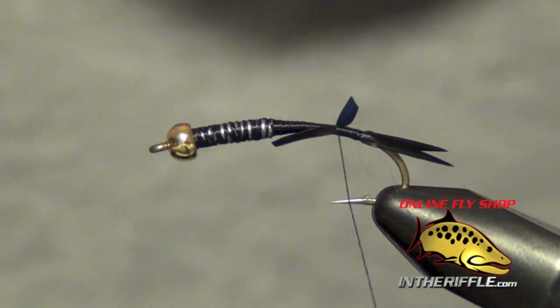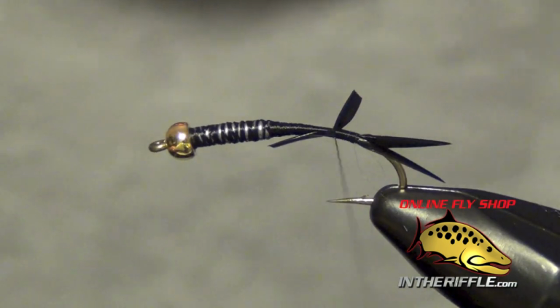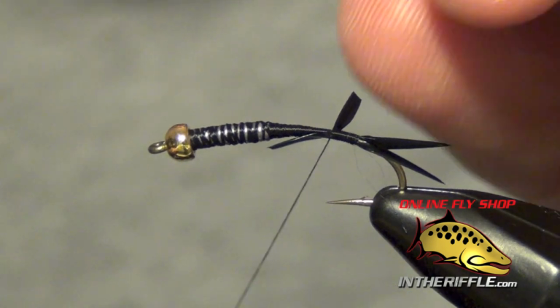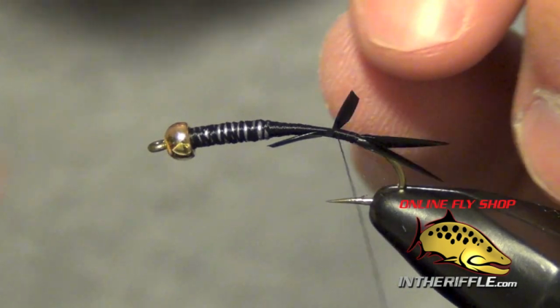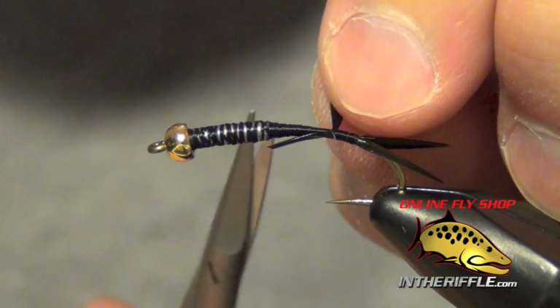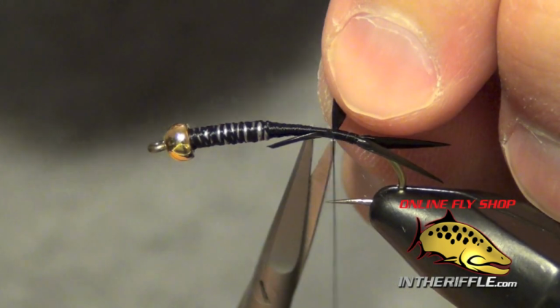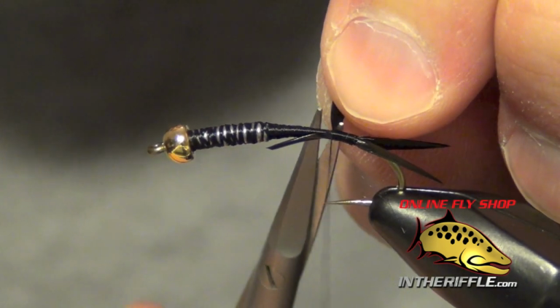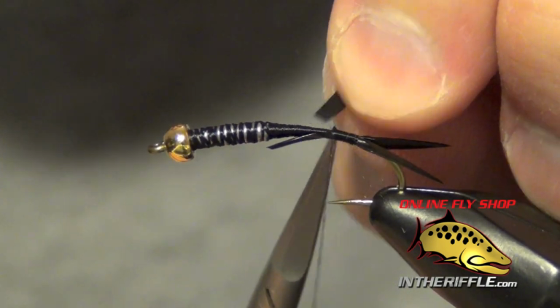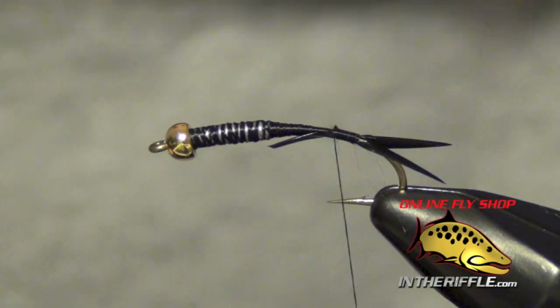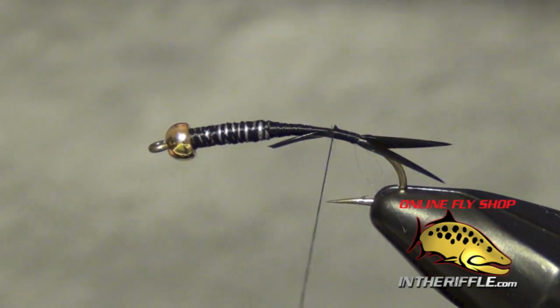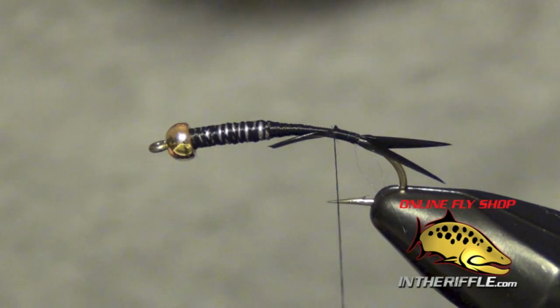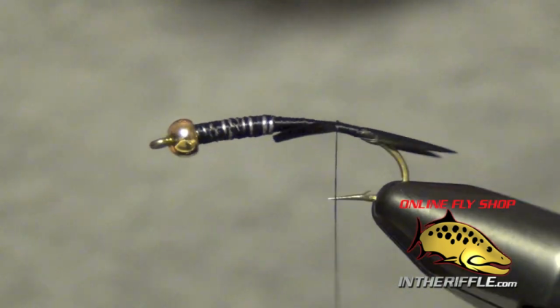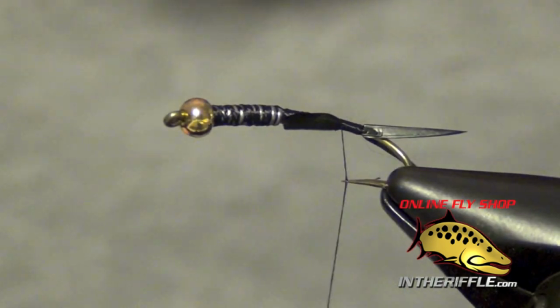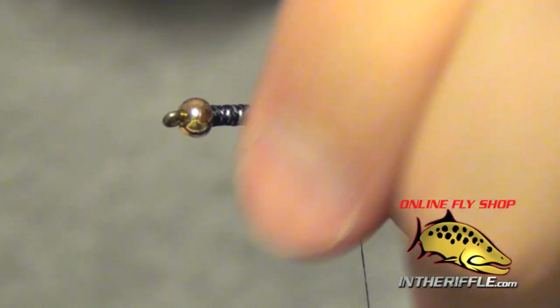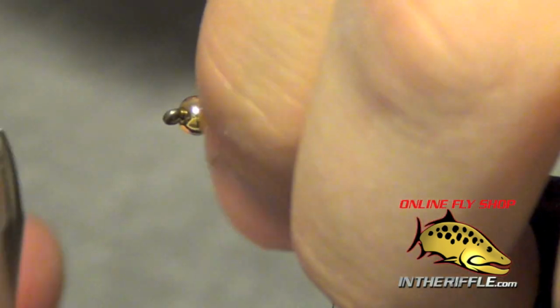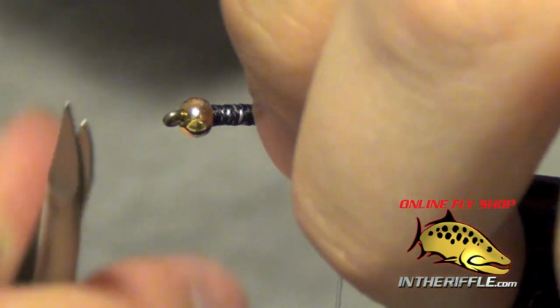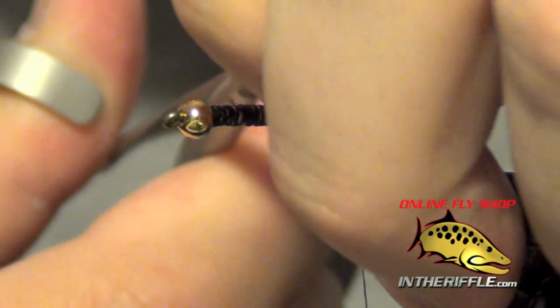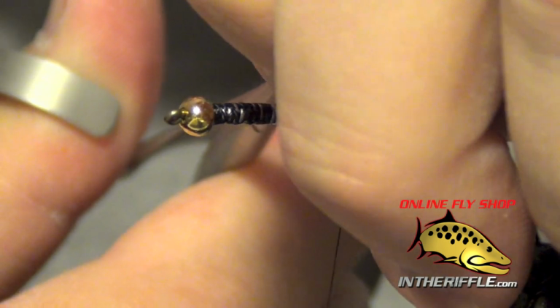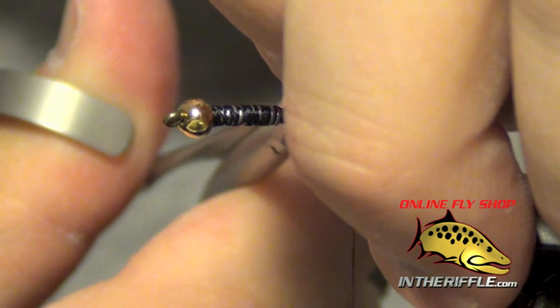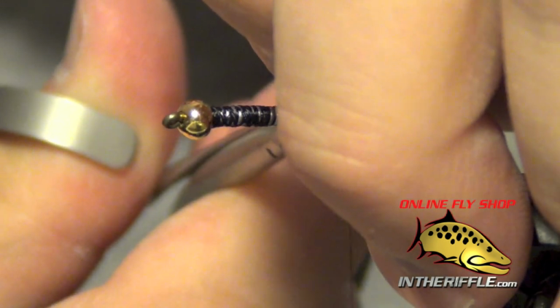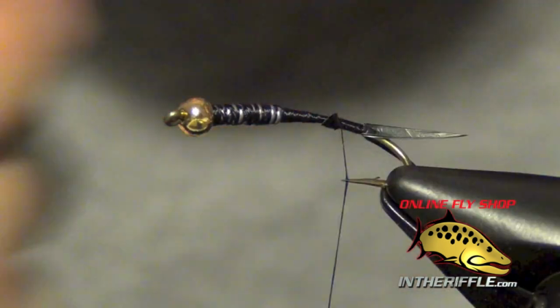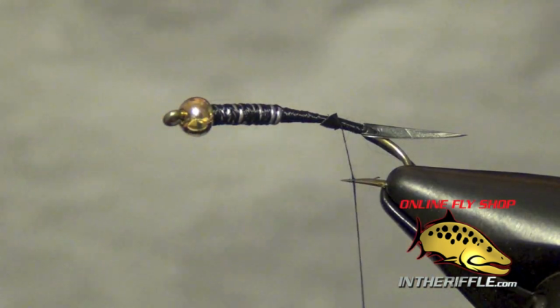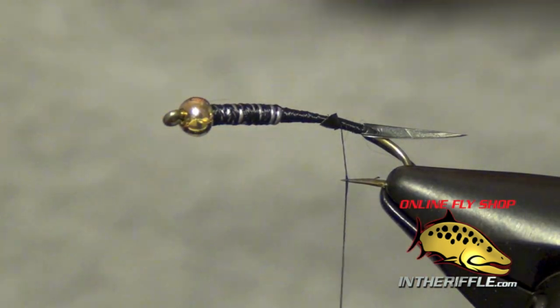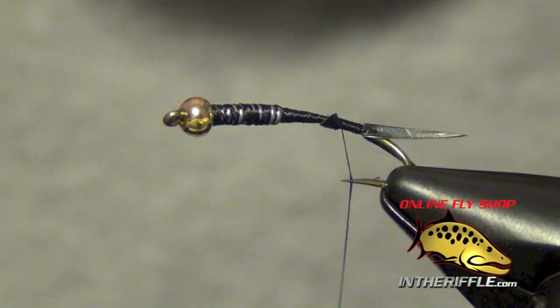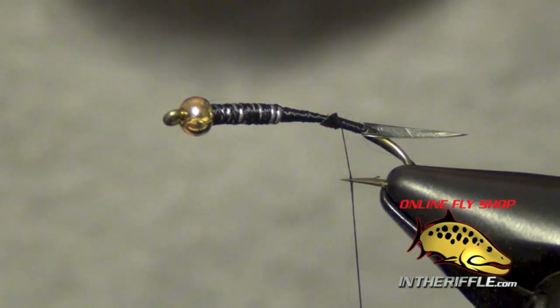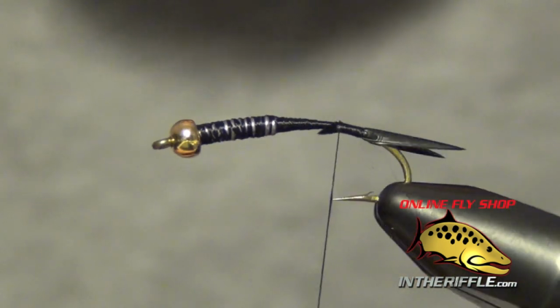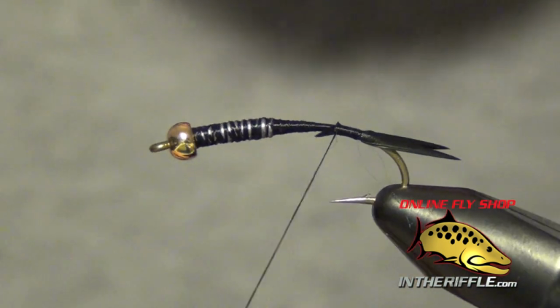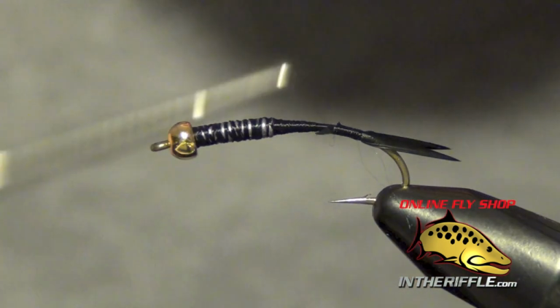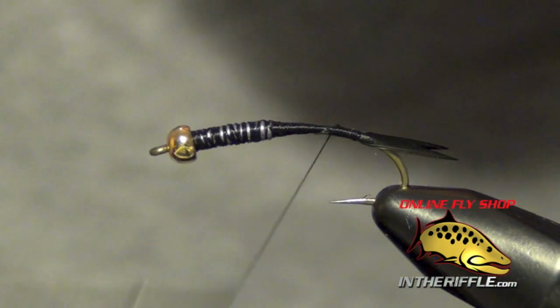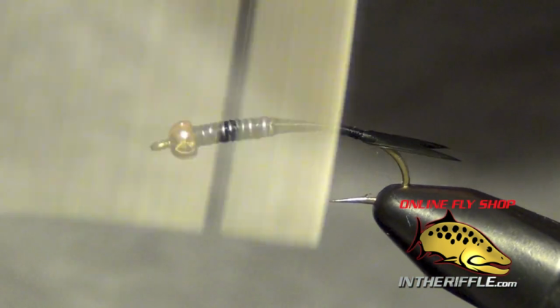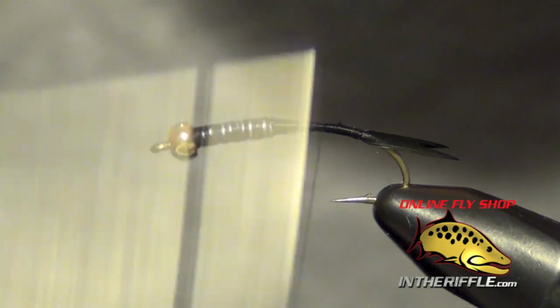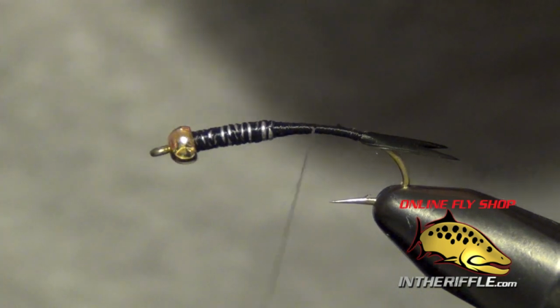Then you can trim out your biots and clean it up.